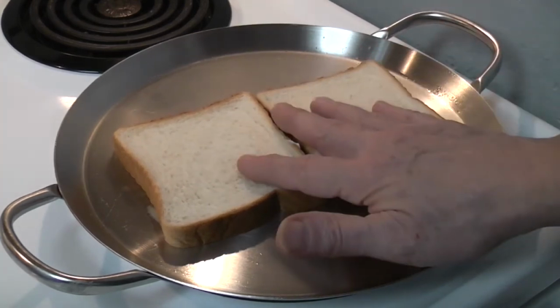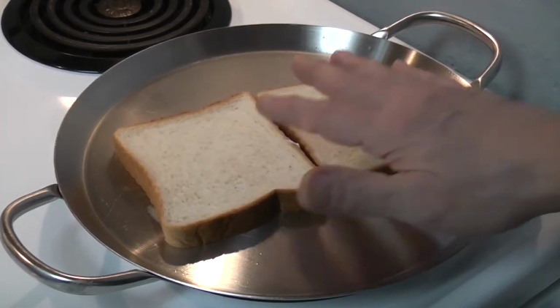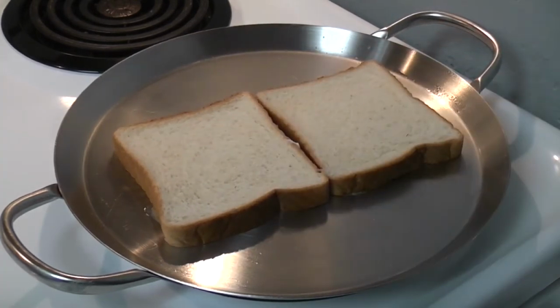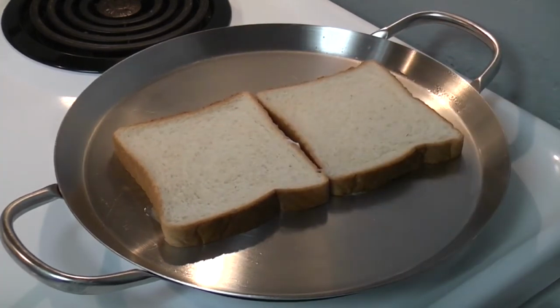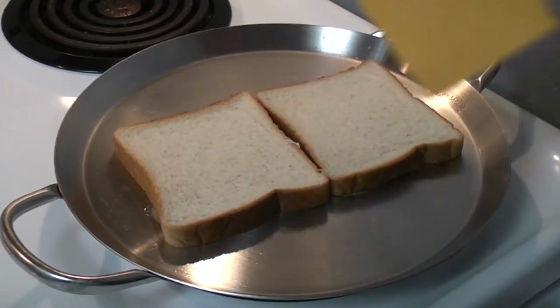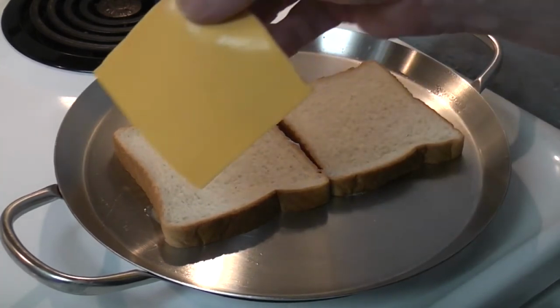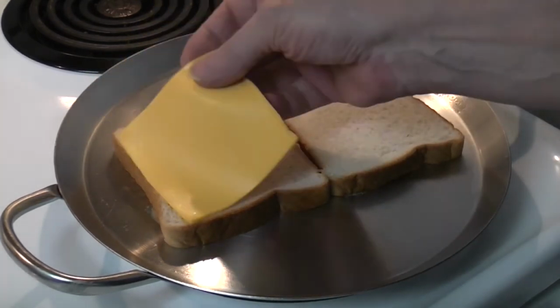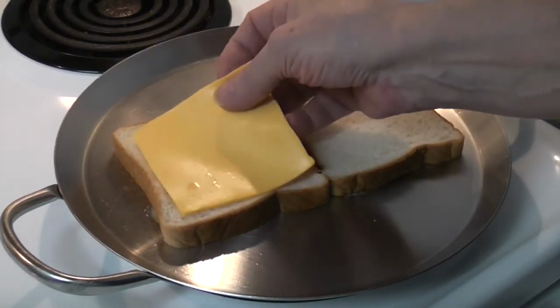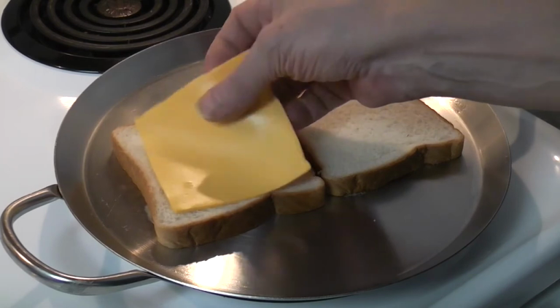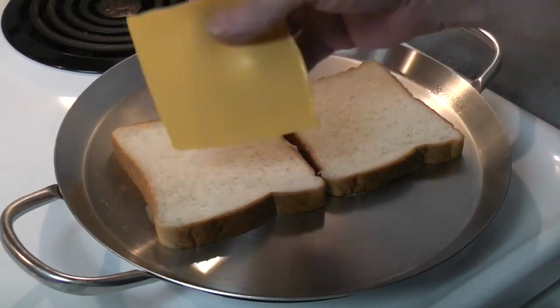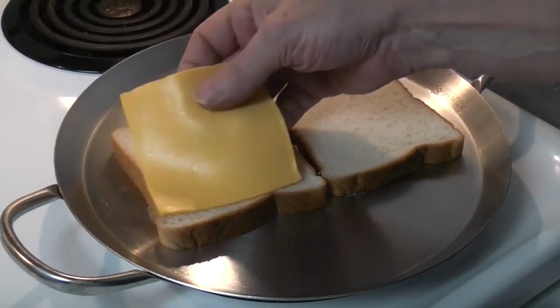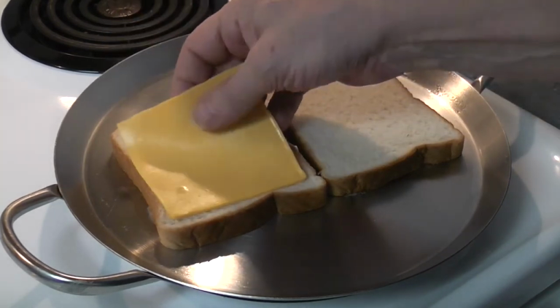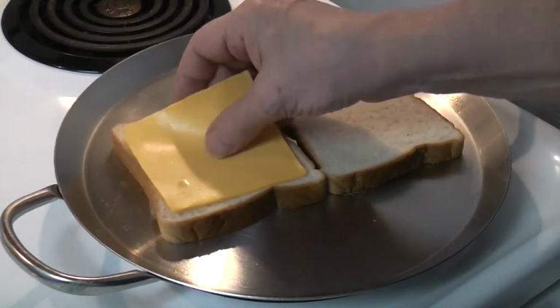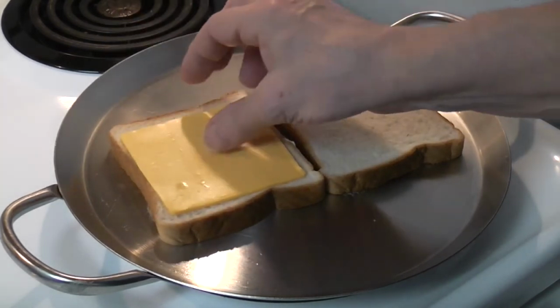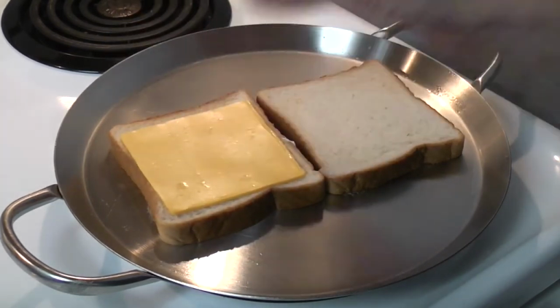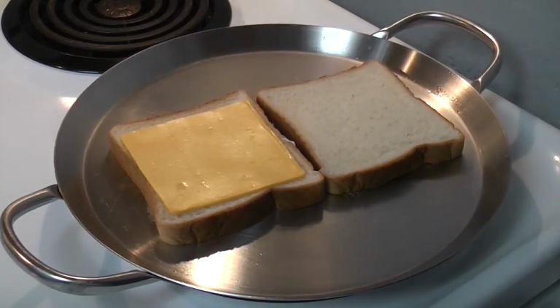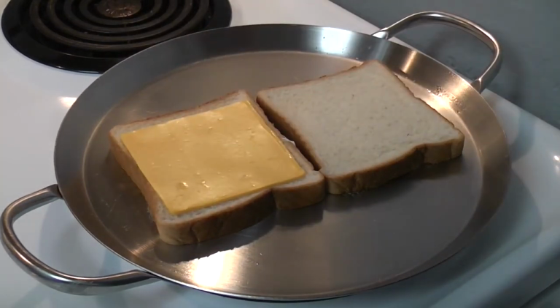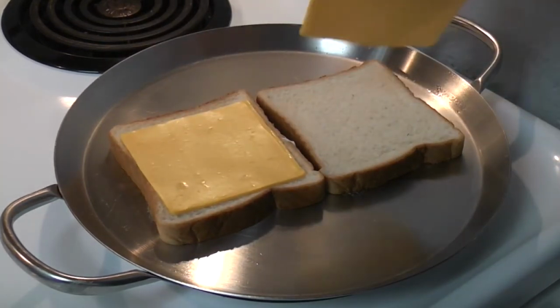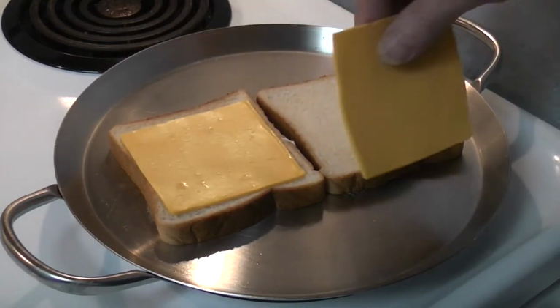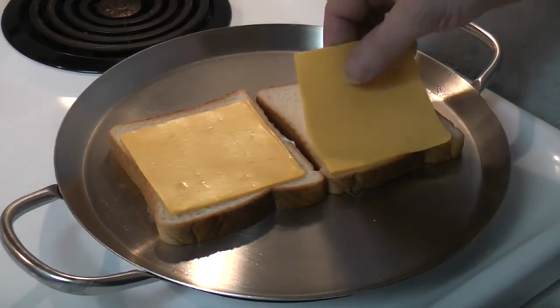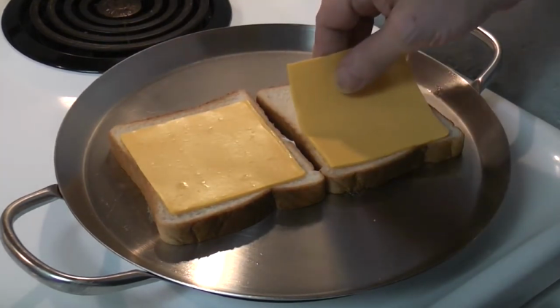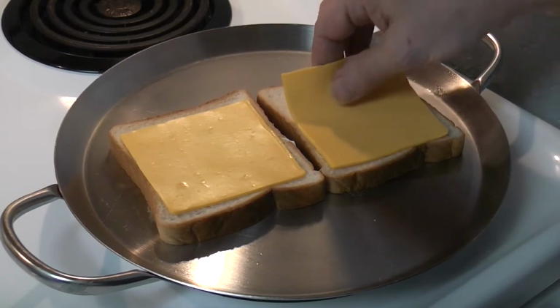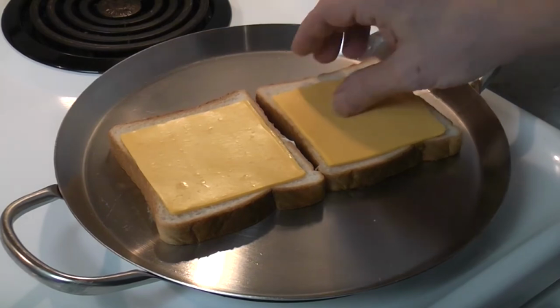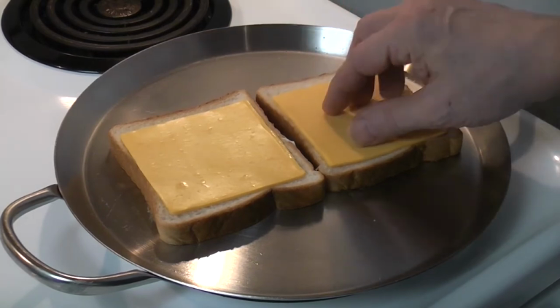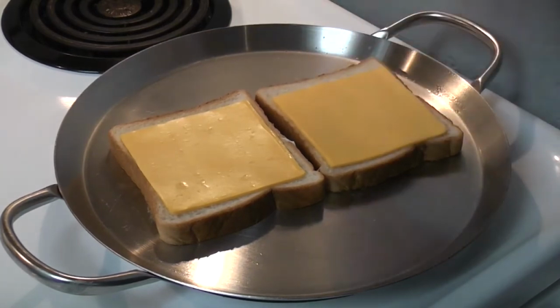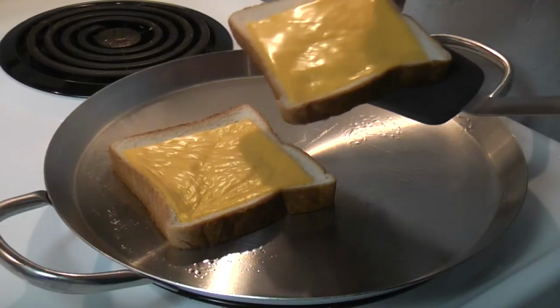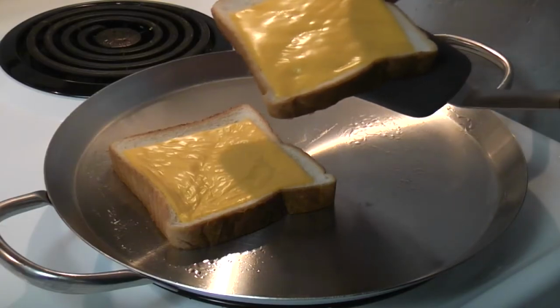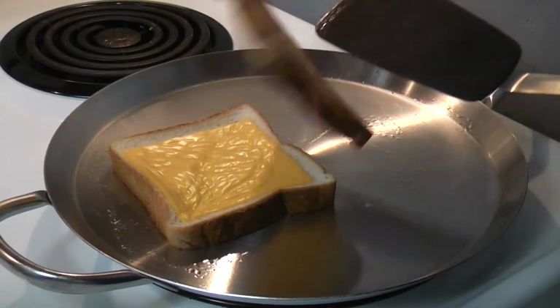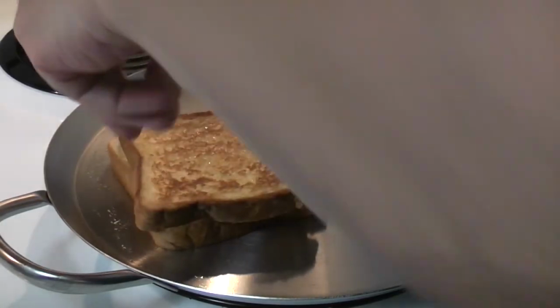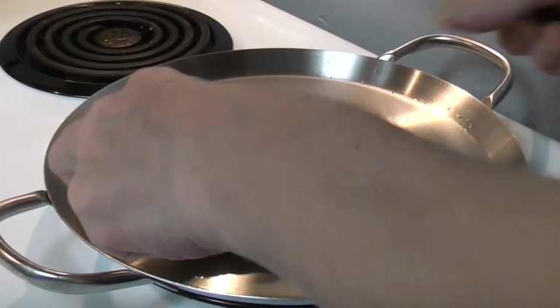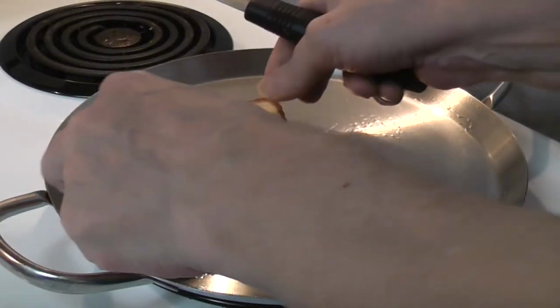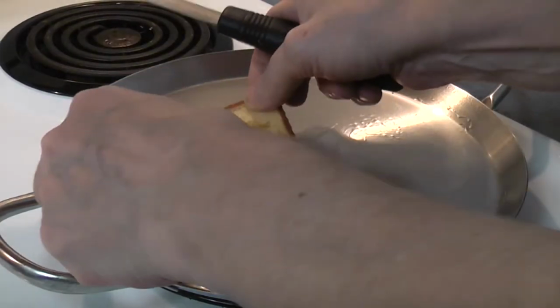Make sure the grill has been cleaned of all grease, potatoes, or any other such items. Place one piece of cheese on each of the slices of bread. When the cheese is melted, place the two slices together to make the sandwich.